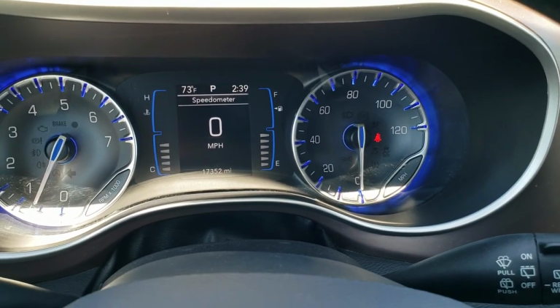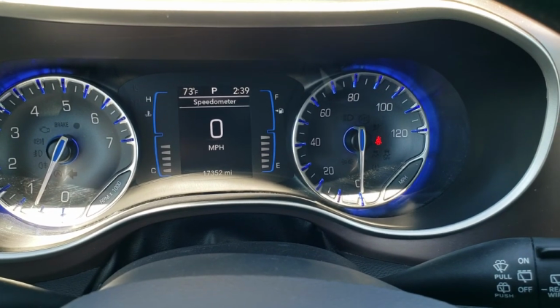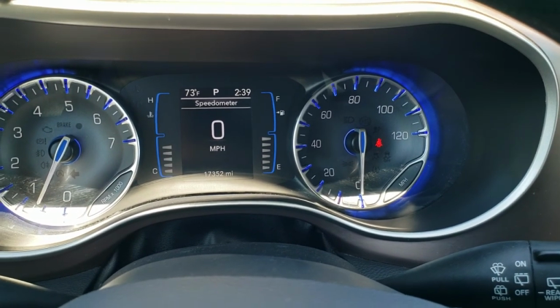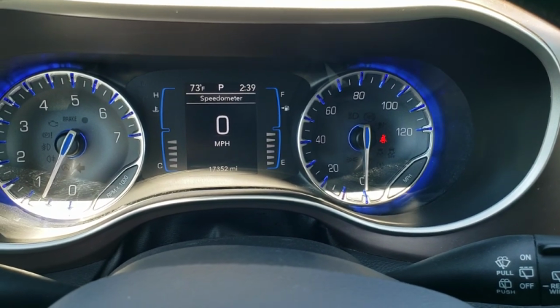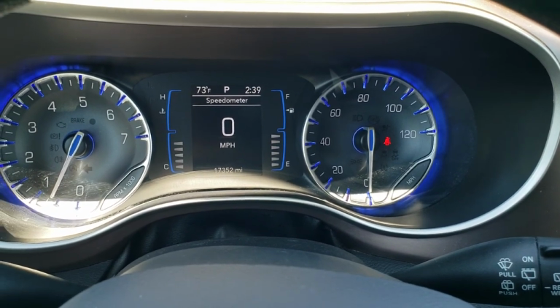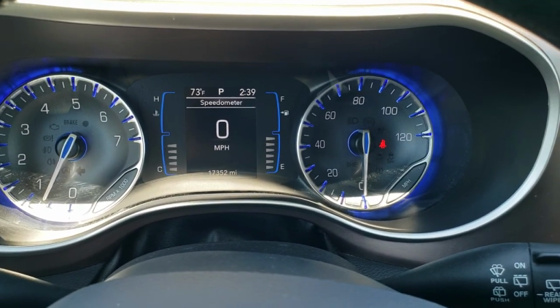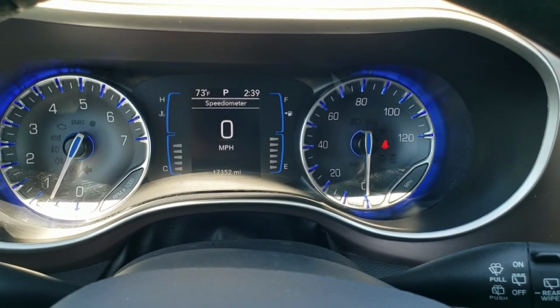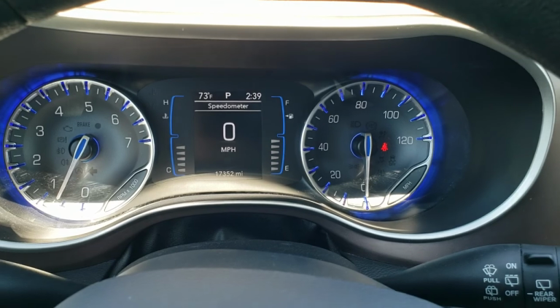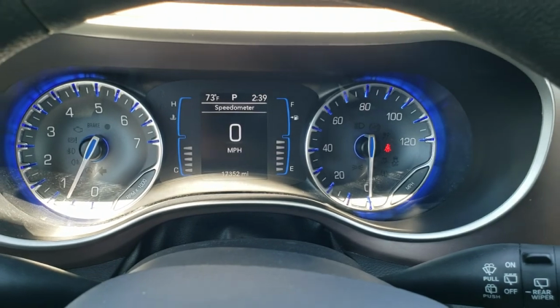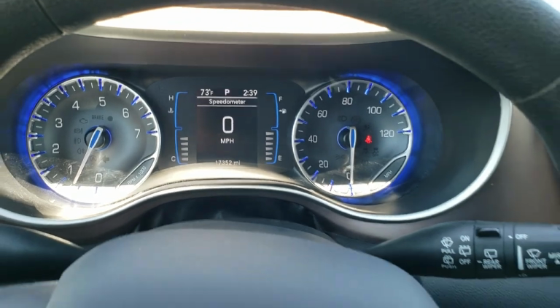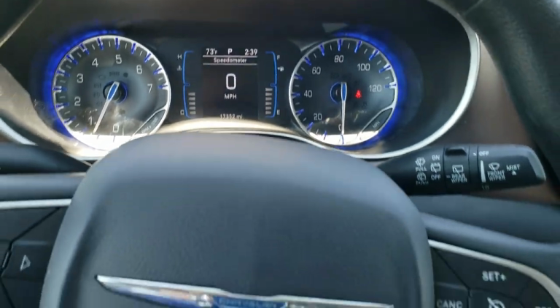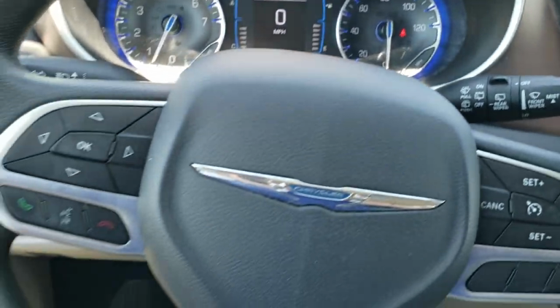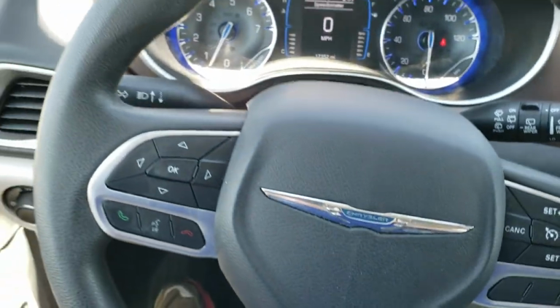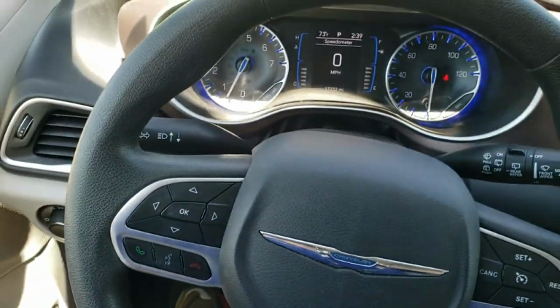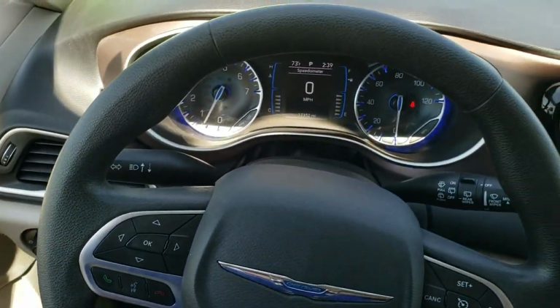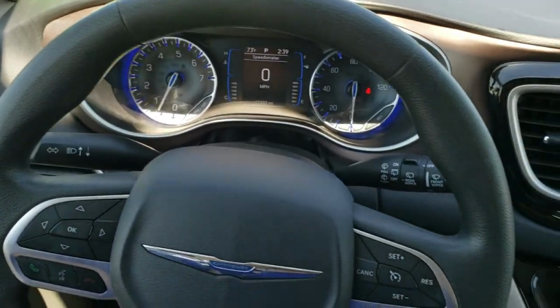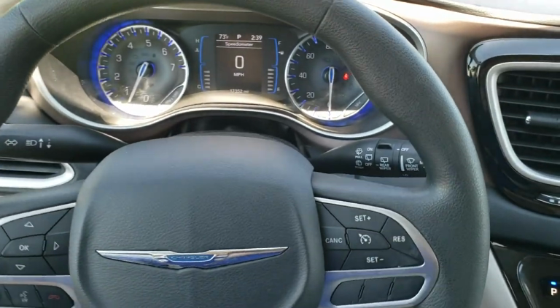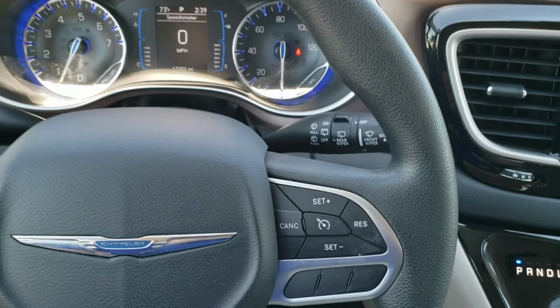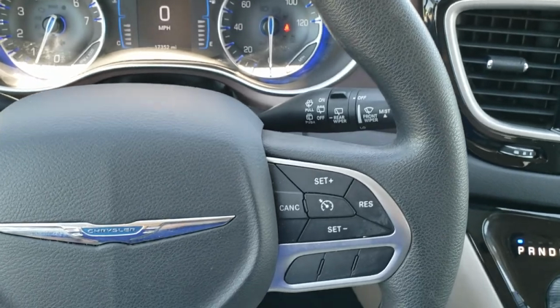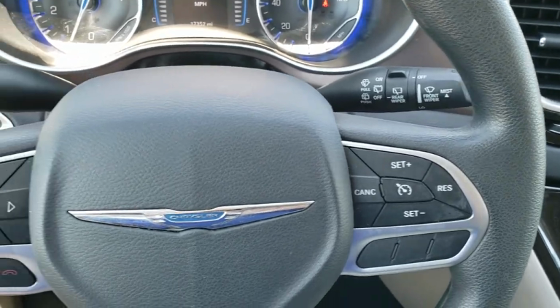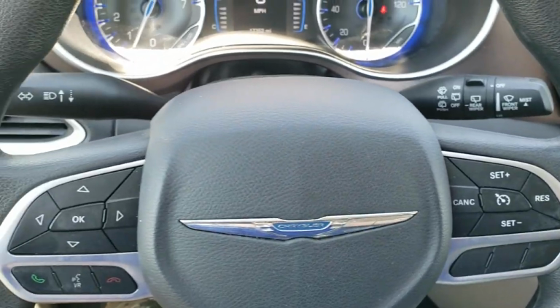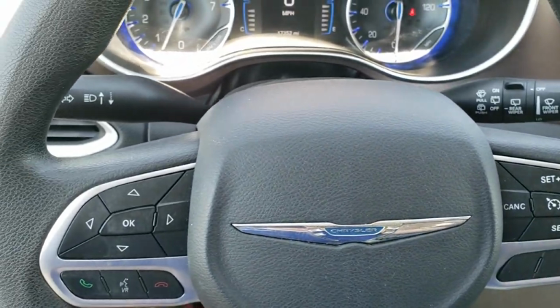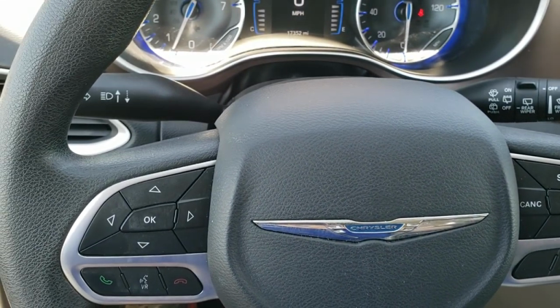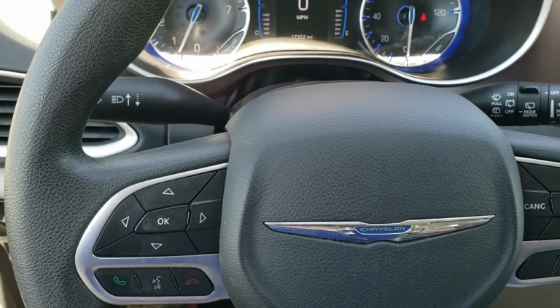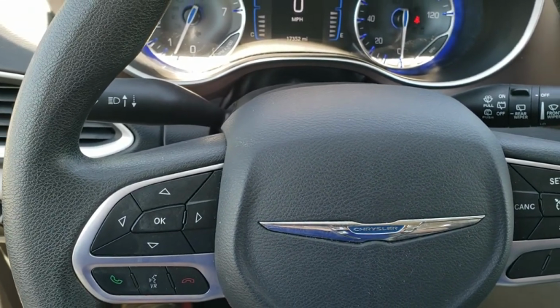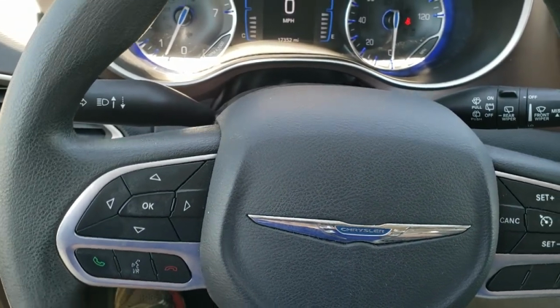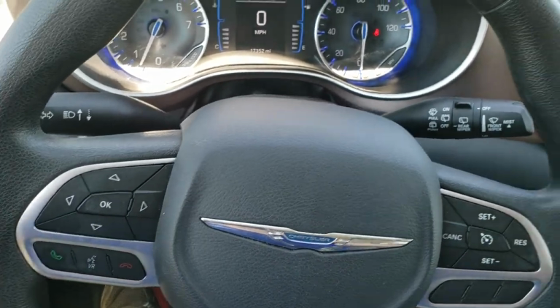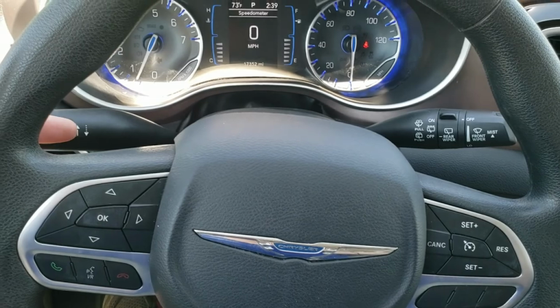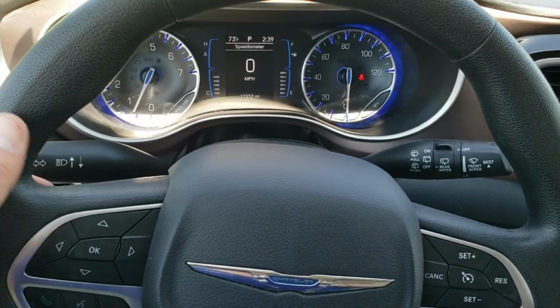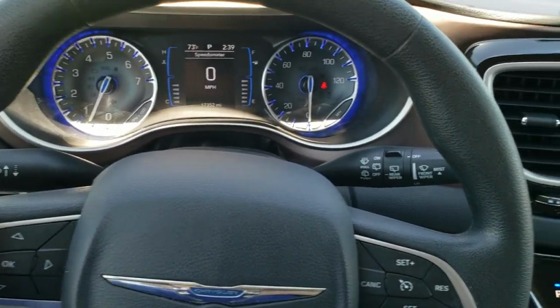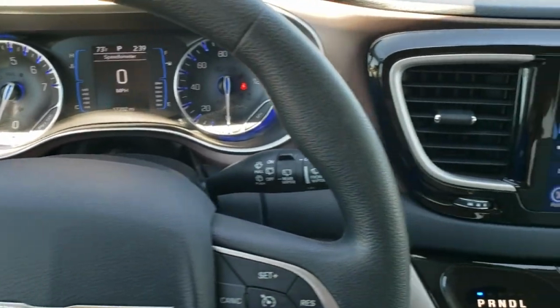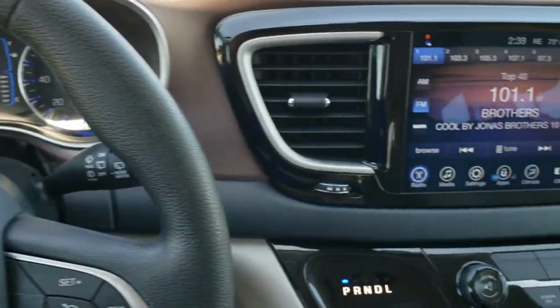You get a digital speedometer as well as an outside temperature display and a clock display. Steering wheel is in nice condition. You have cruise controls on the right, Bluetooth and information center controls on the left, and then on the back of the steering wheel there are audio controls.